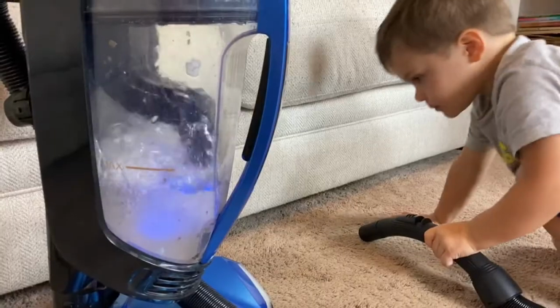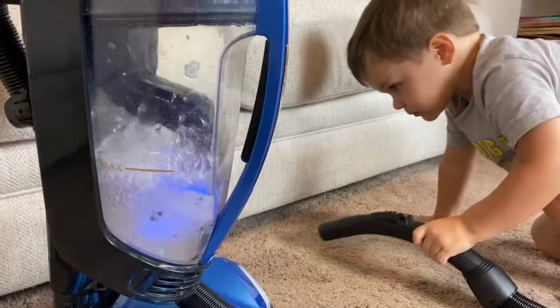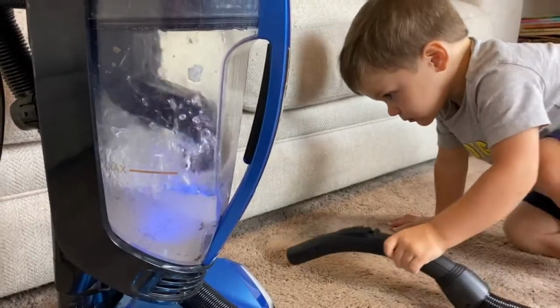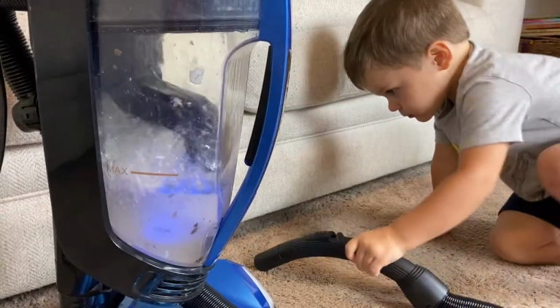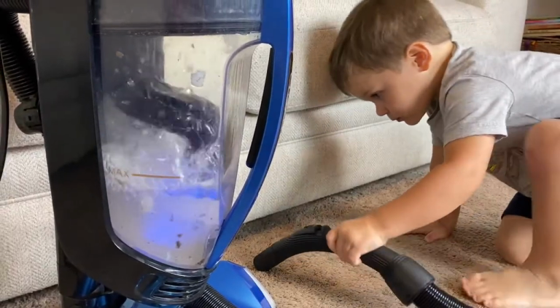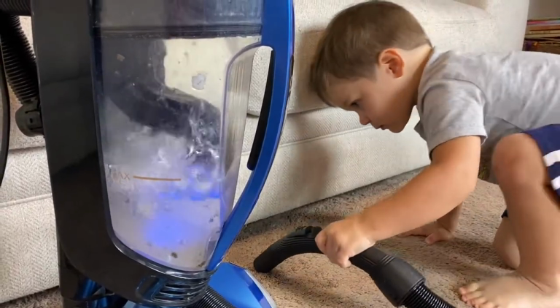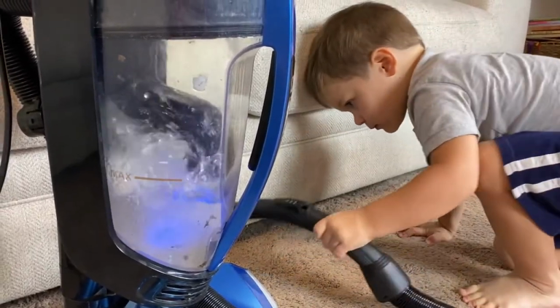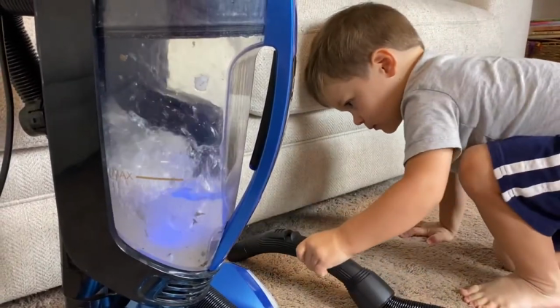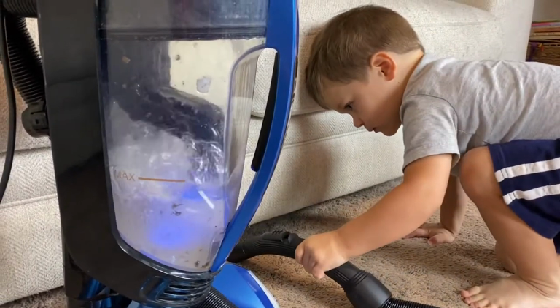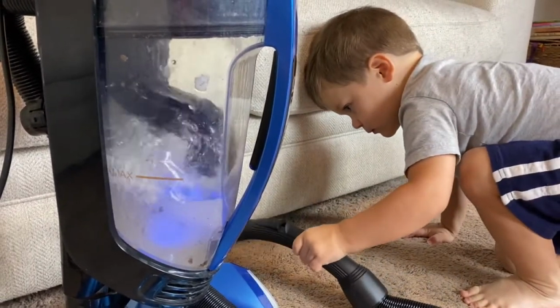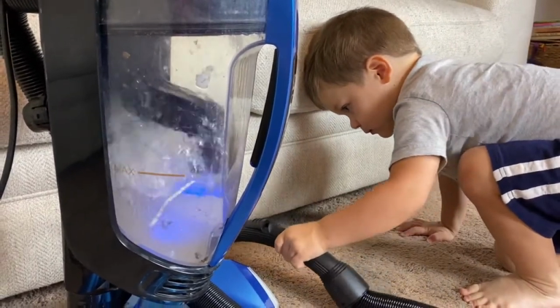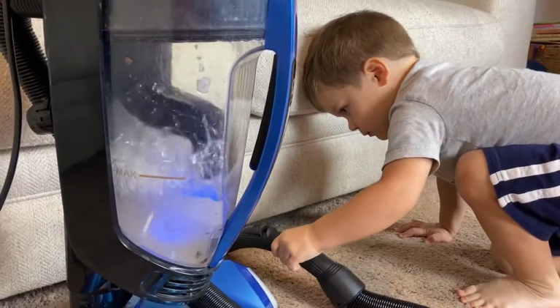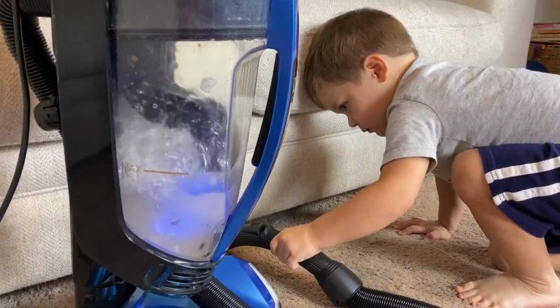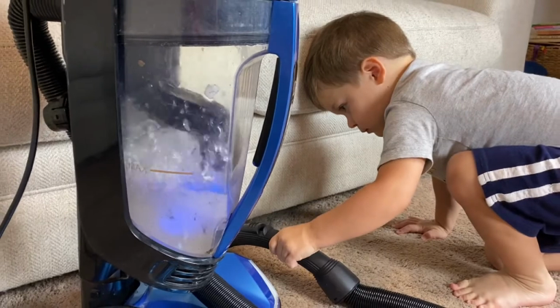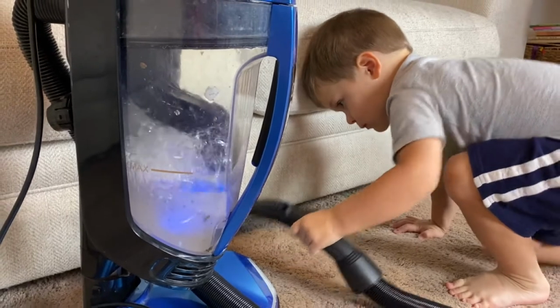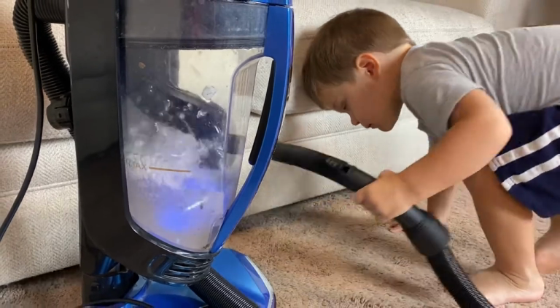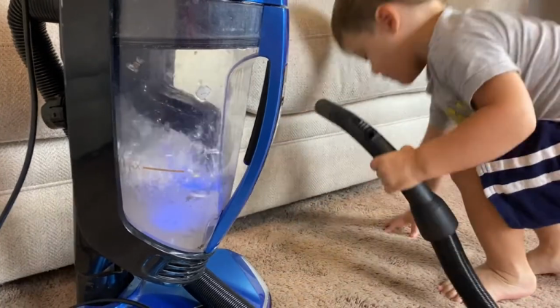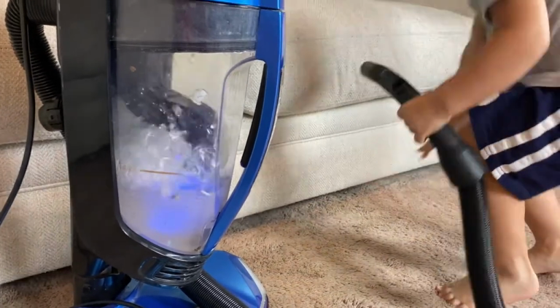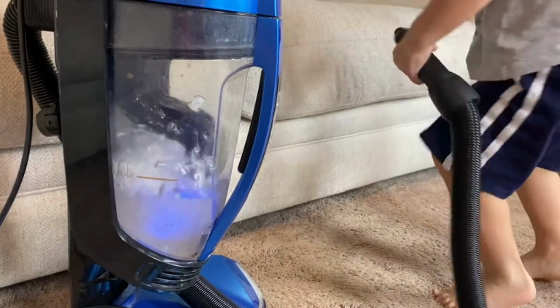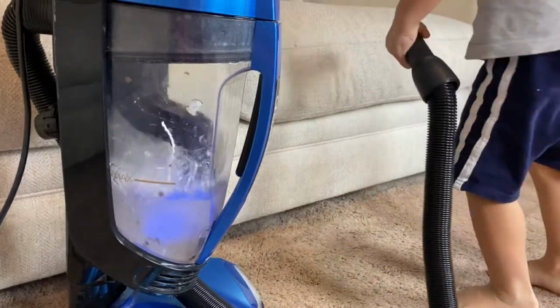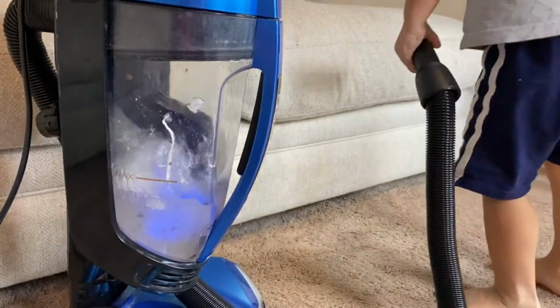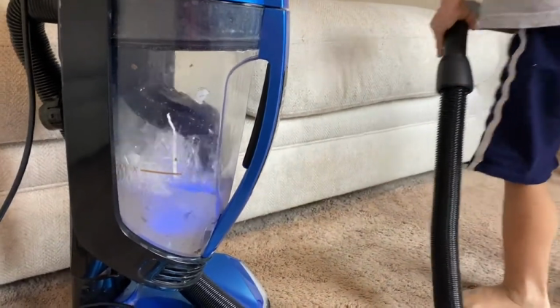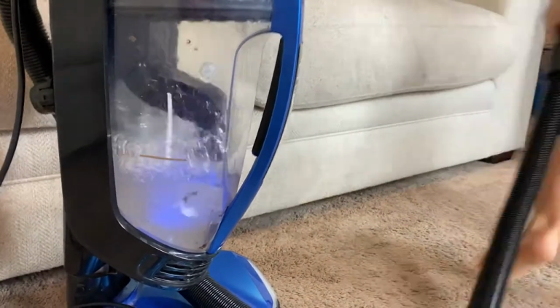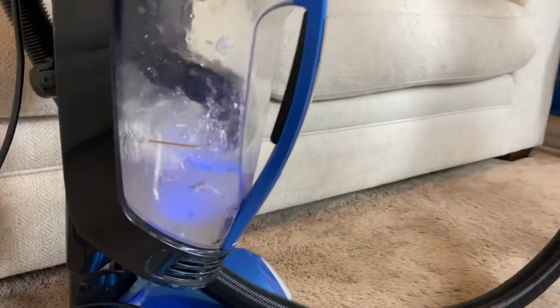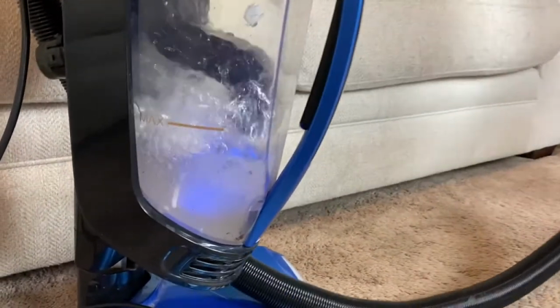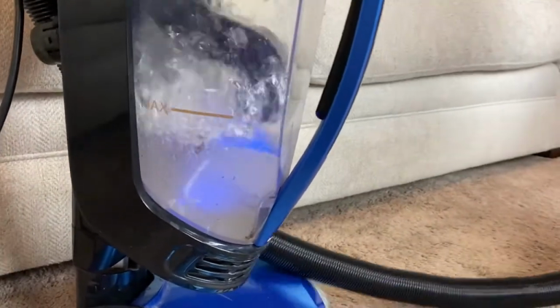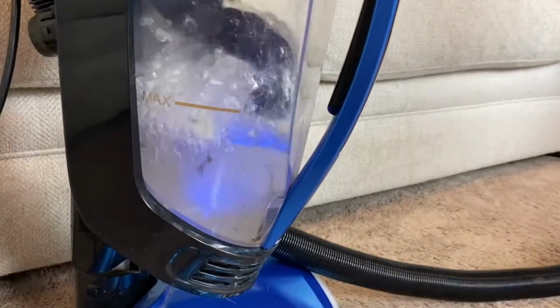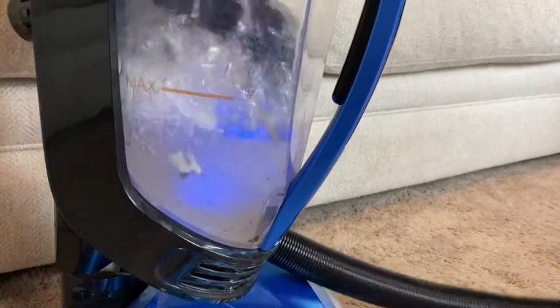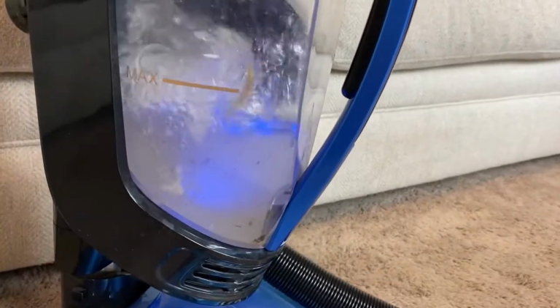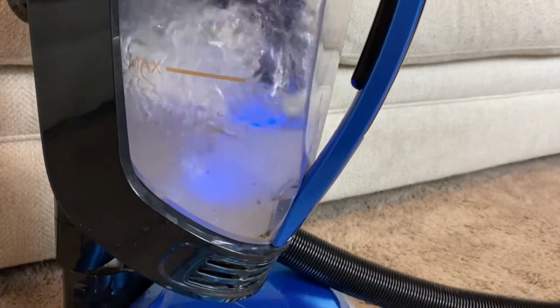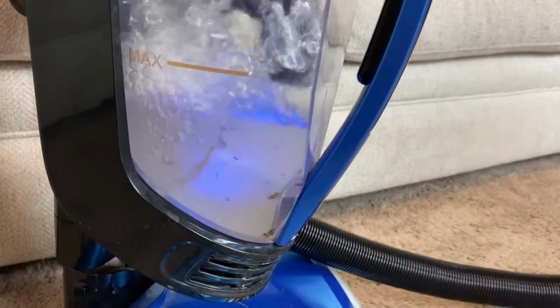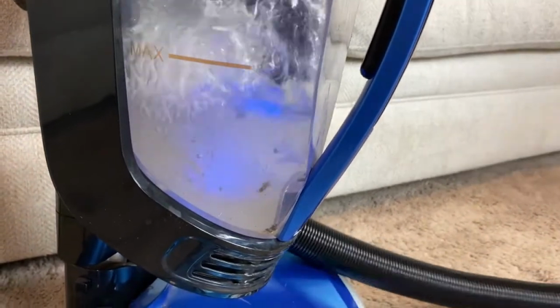I love that this vacuum gets such a deep clean. It truly feels like we almost have brand new carpets again.